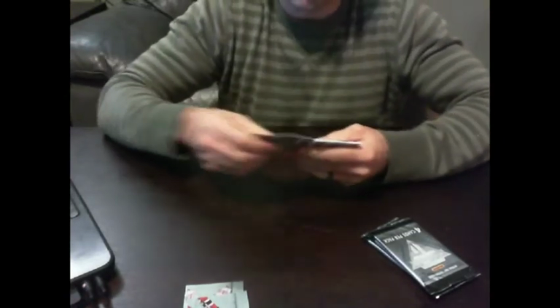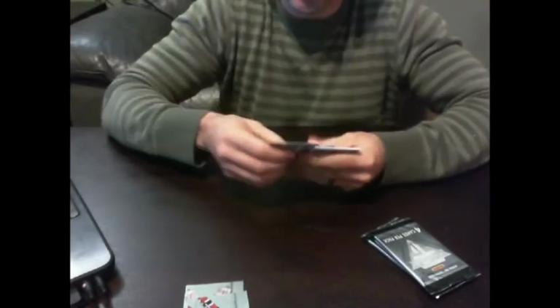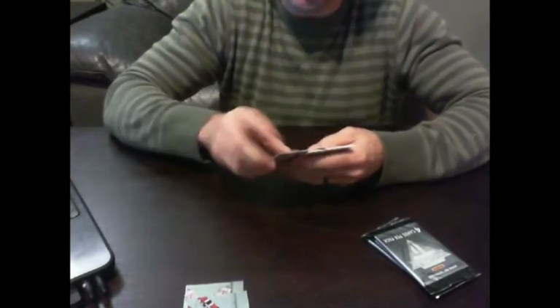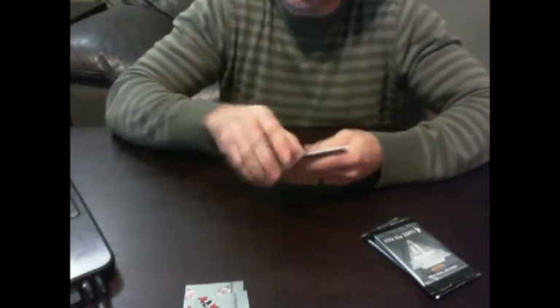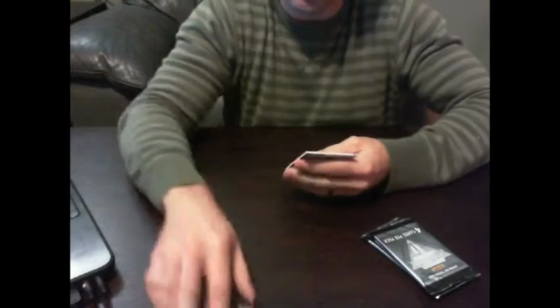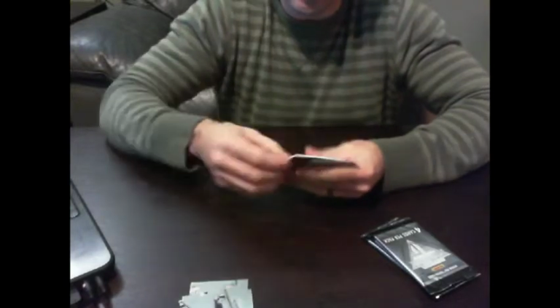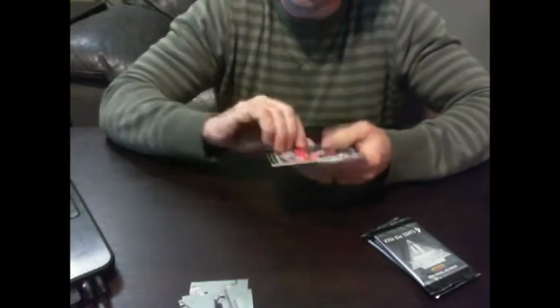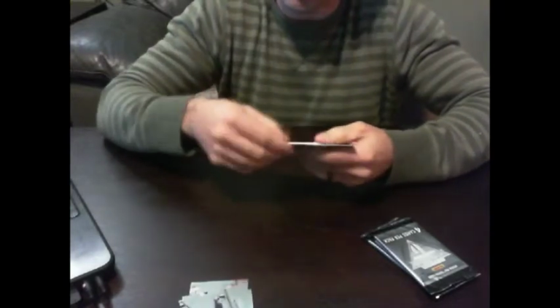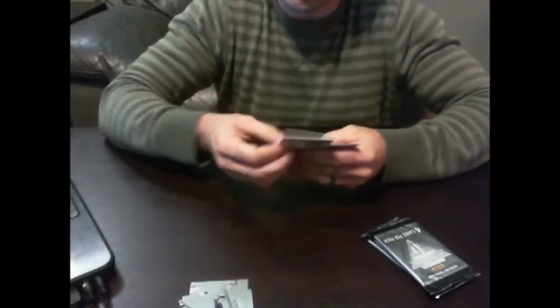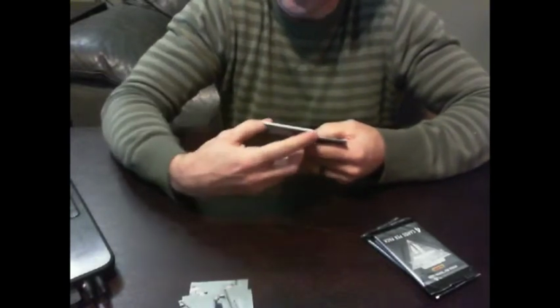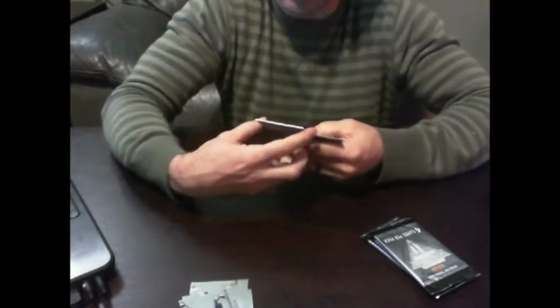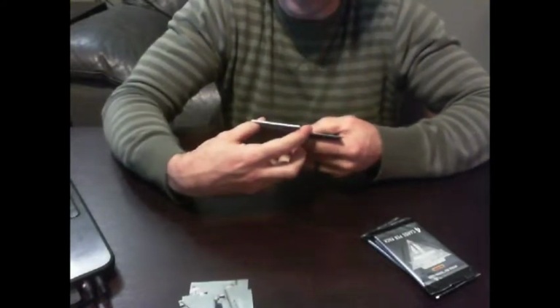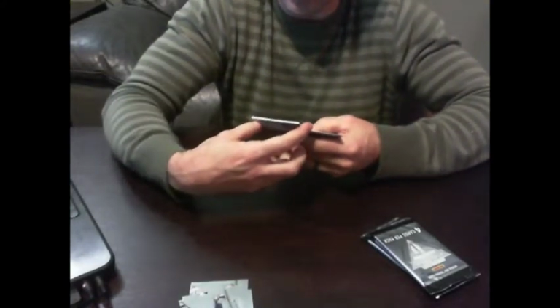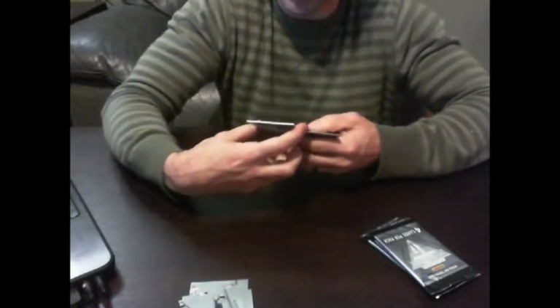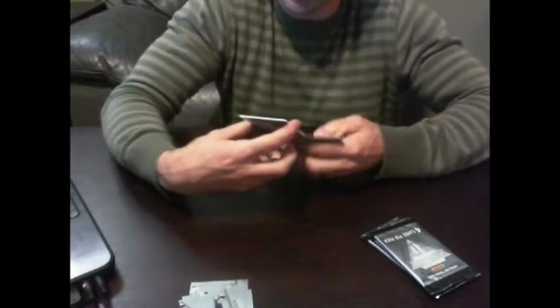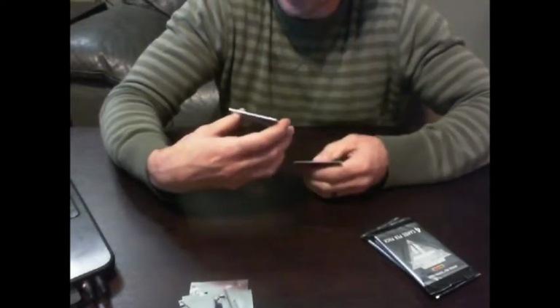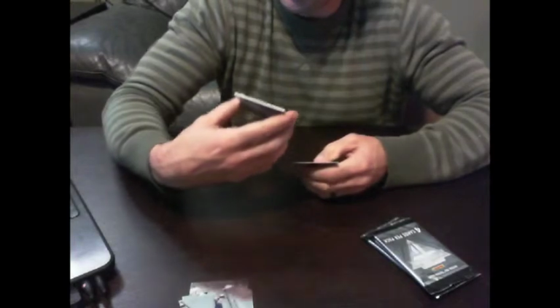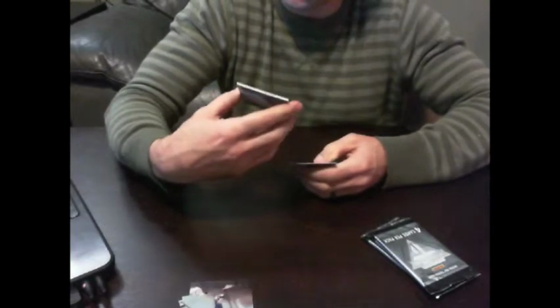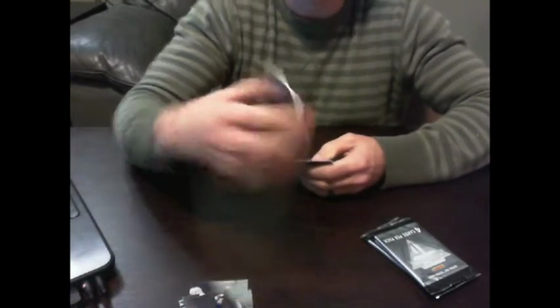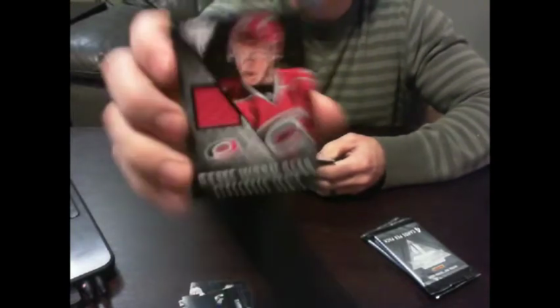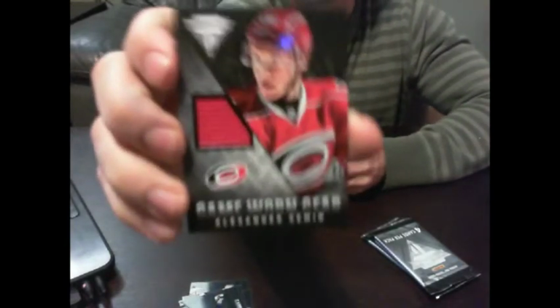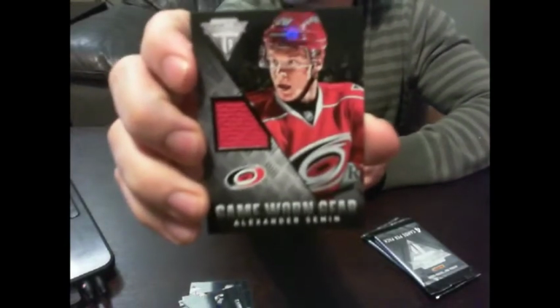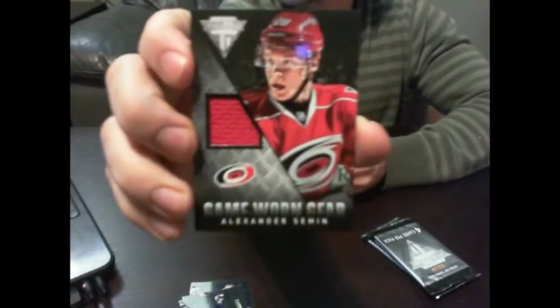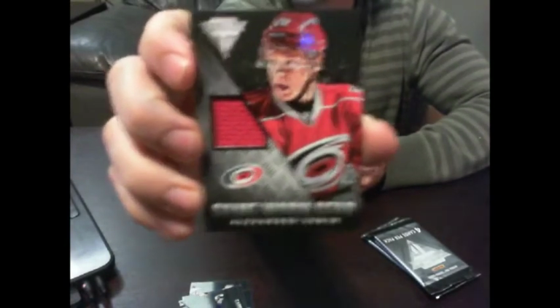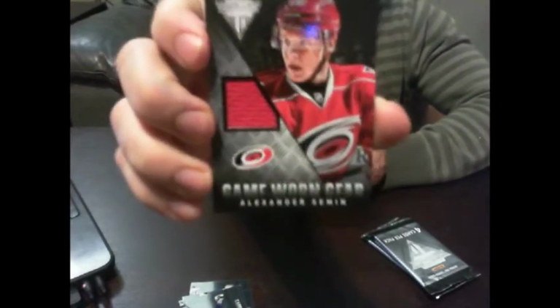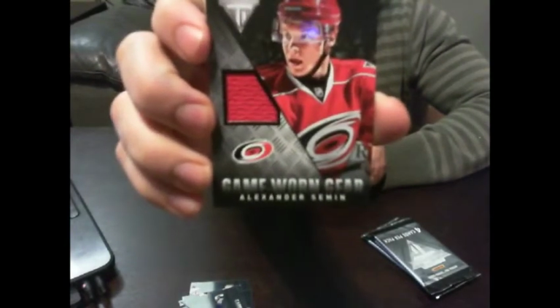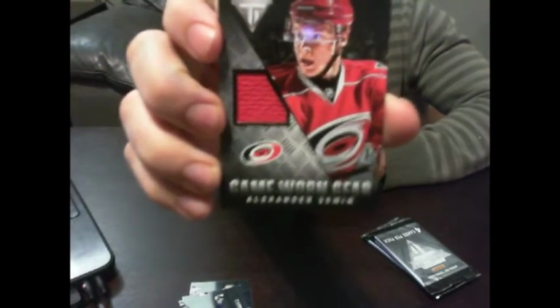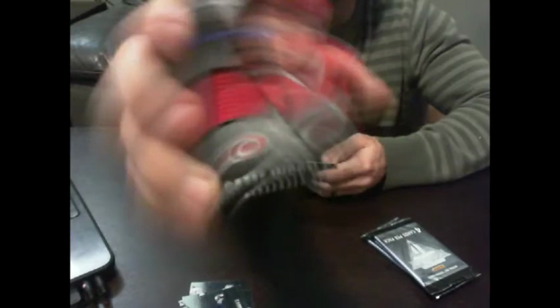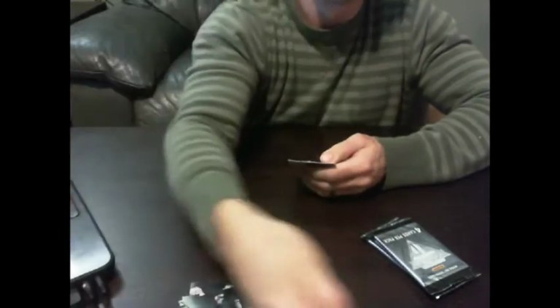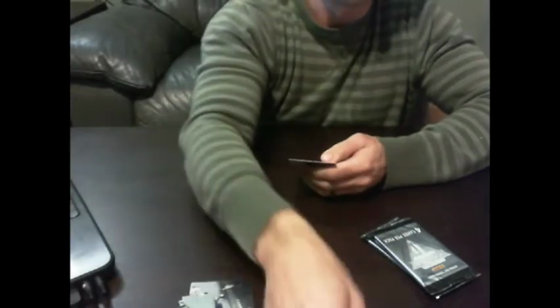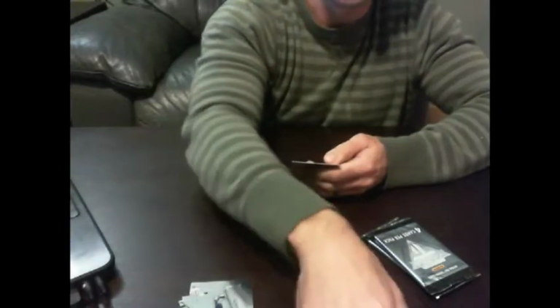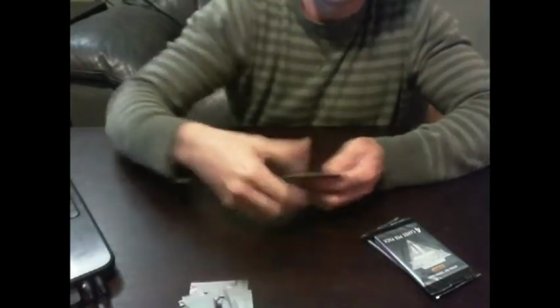We got a game-used gear jersey card for the Carolina Hurricanes — Mr. Alexander Semin. Mr. Overpaid himself. Still, it's a hit for the Hurricanes.